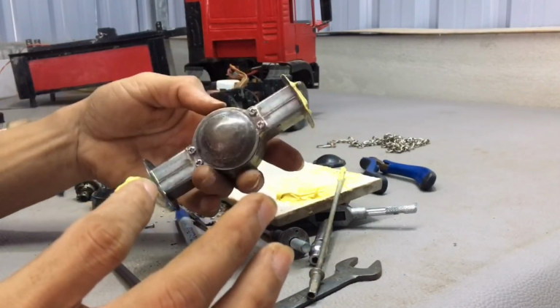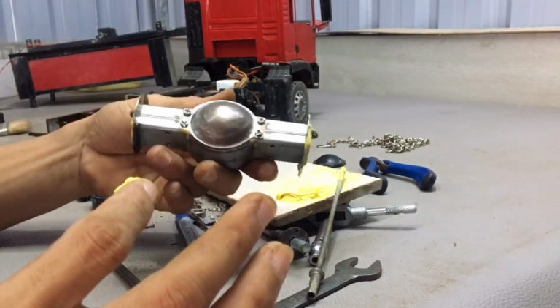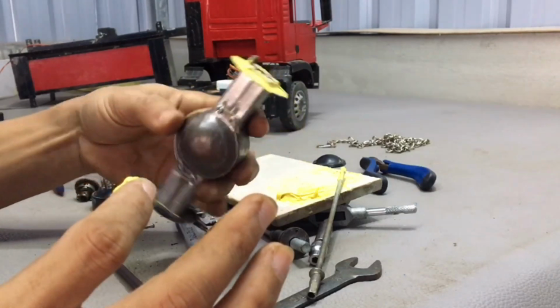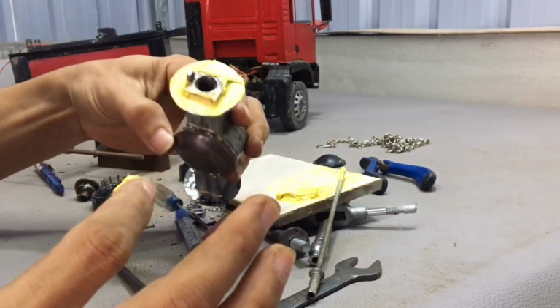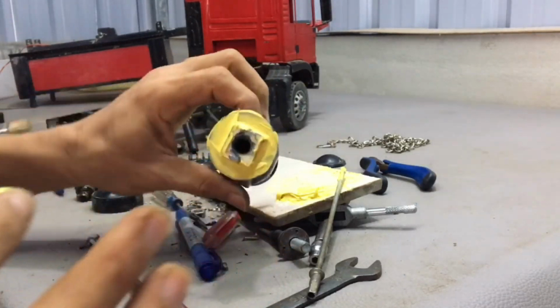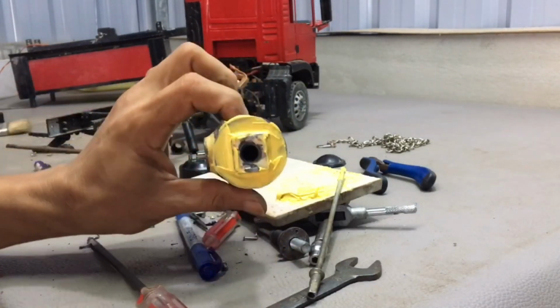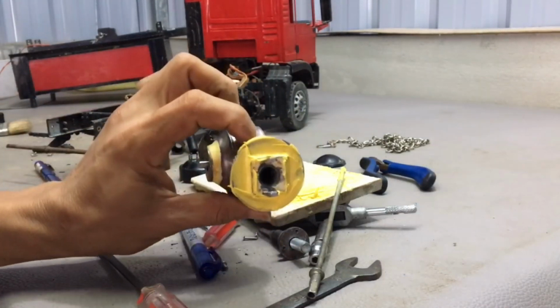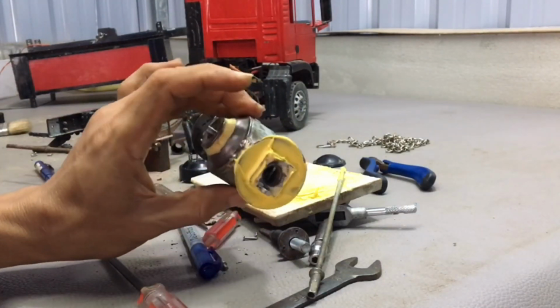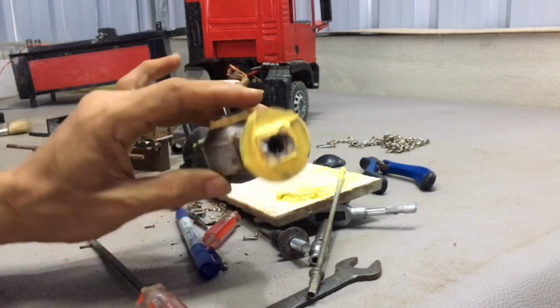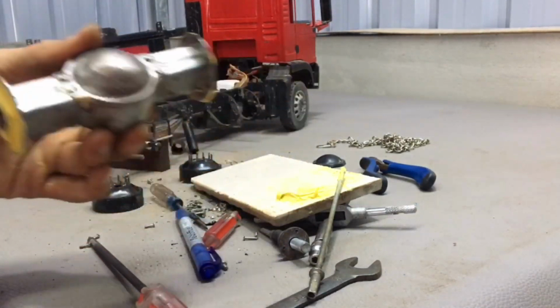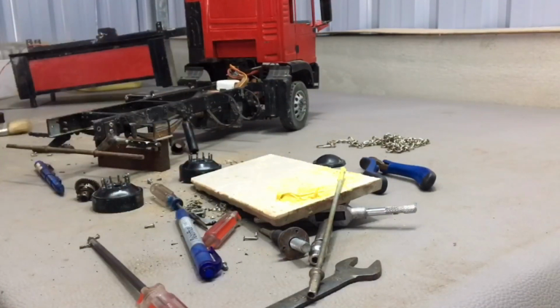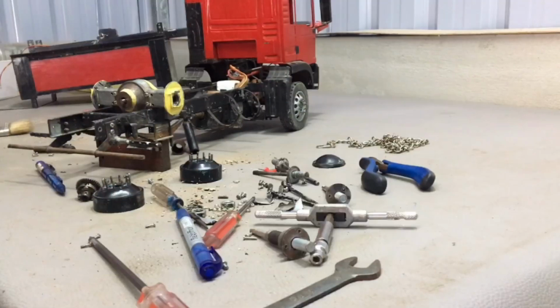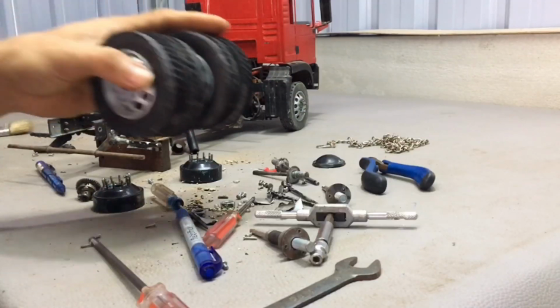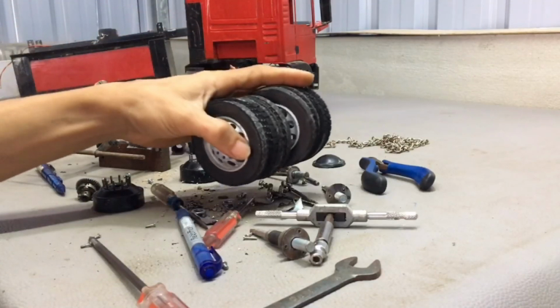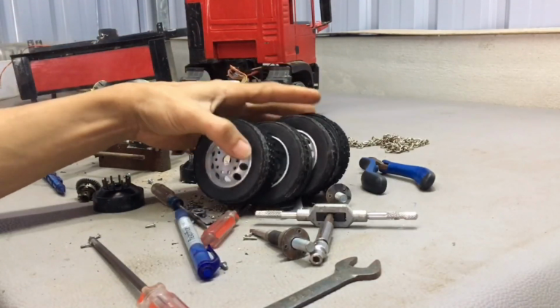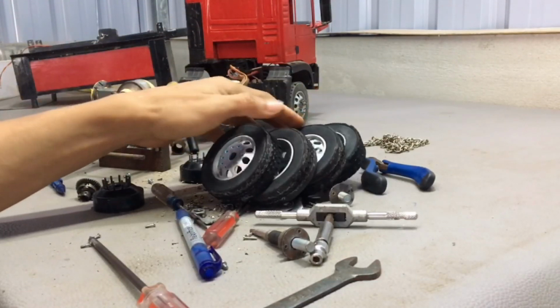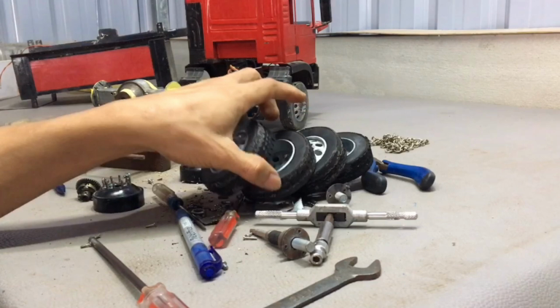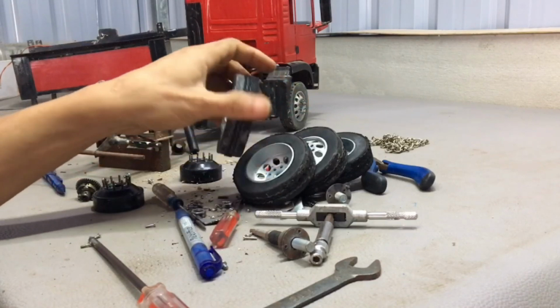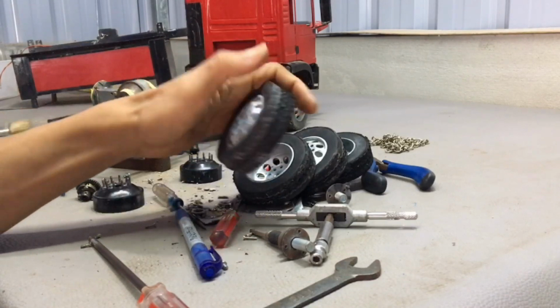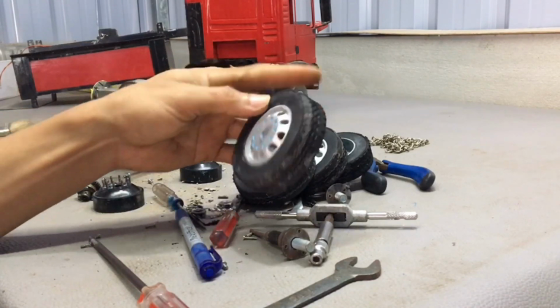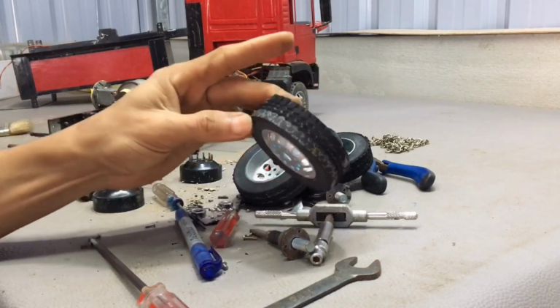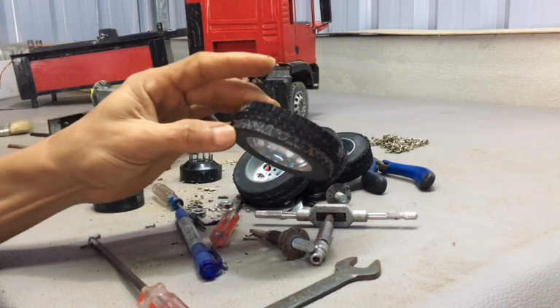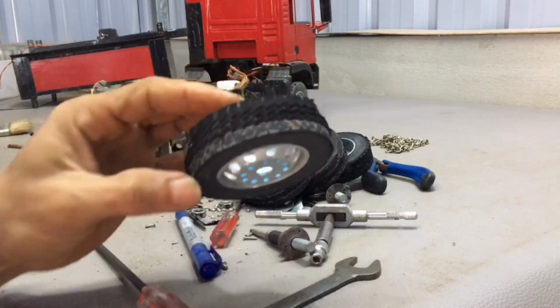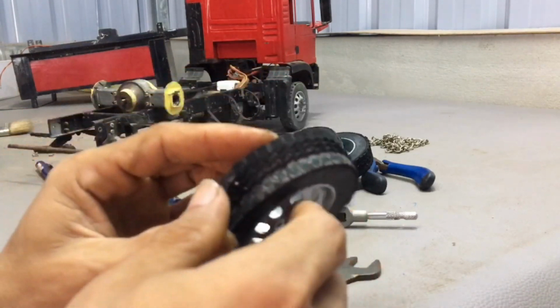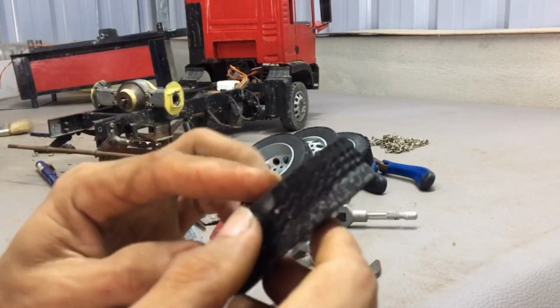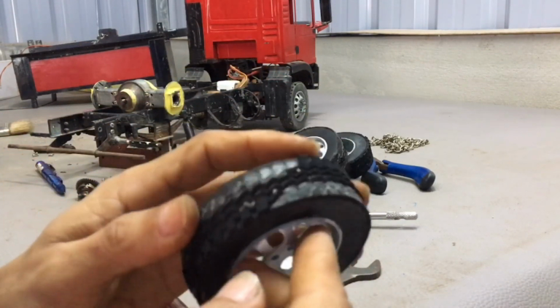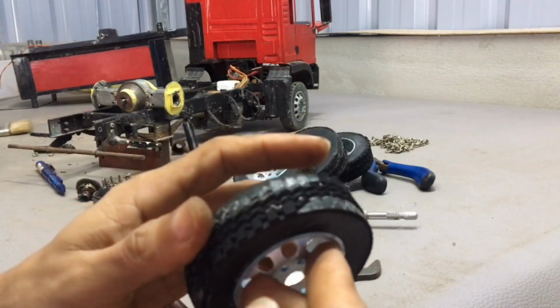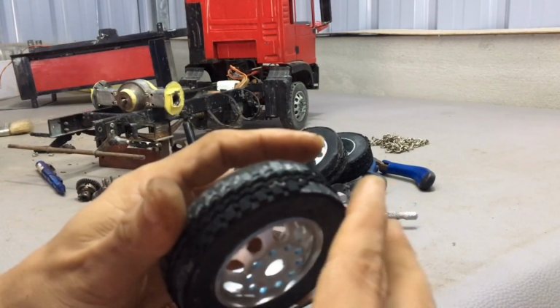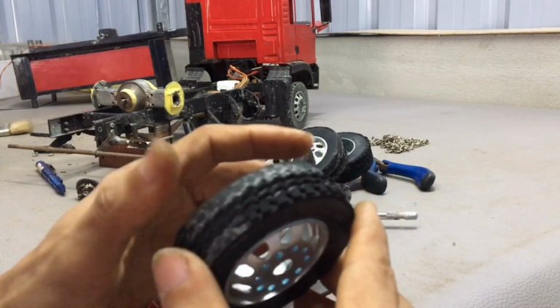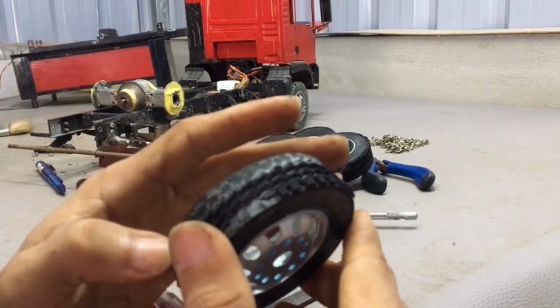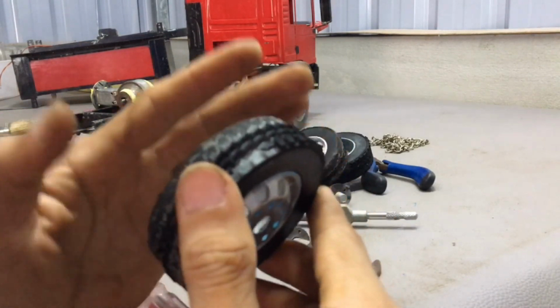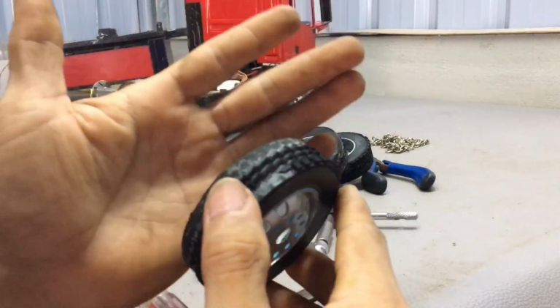After closing, I have to keep it in place to harden it. These are the tires that I have already cleaned. These tires had completely damaged cells.